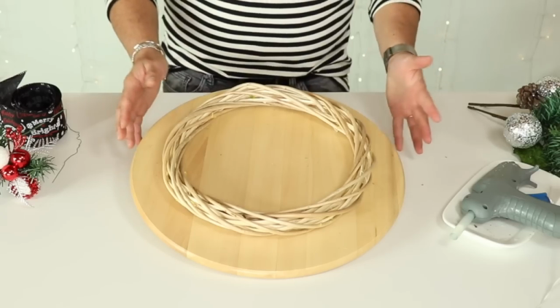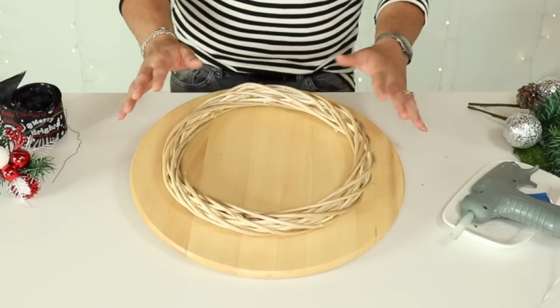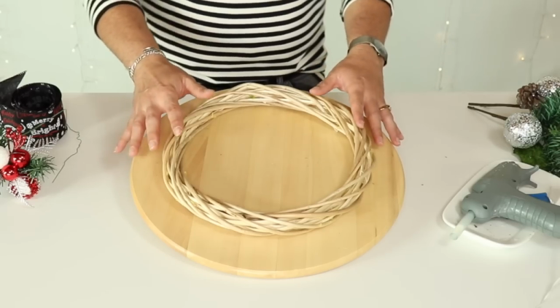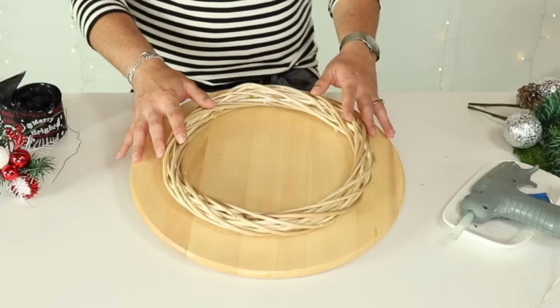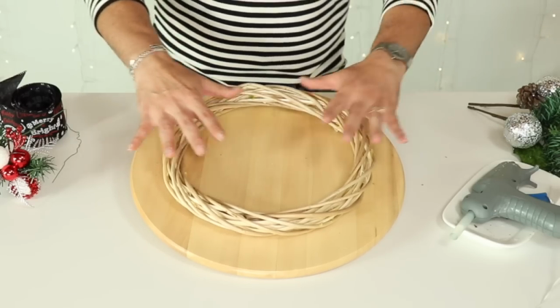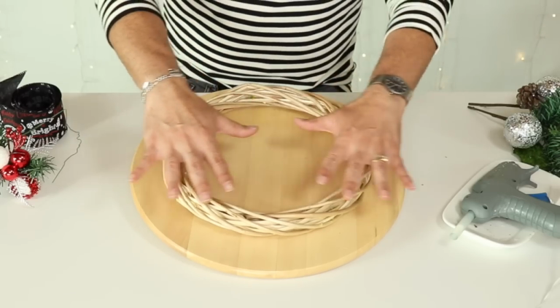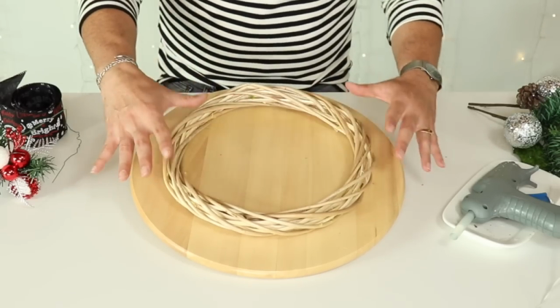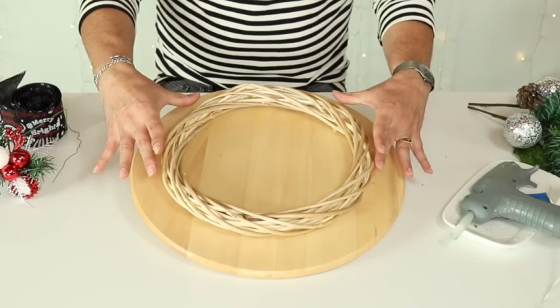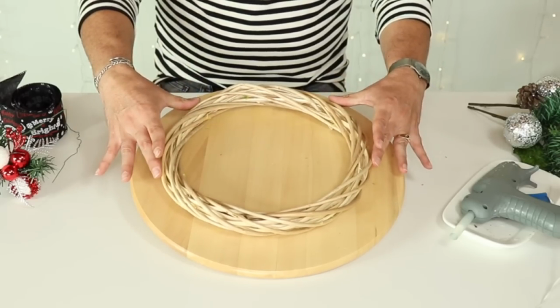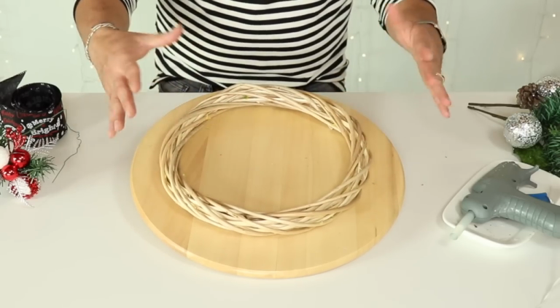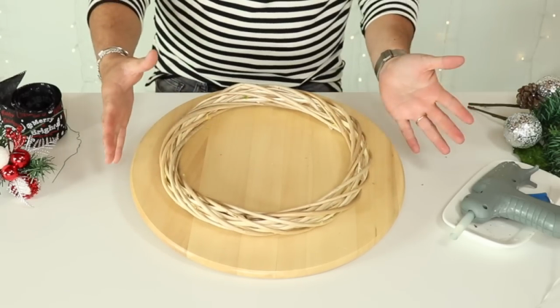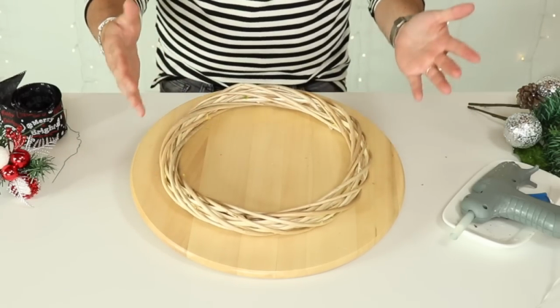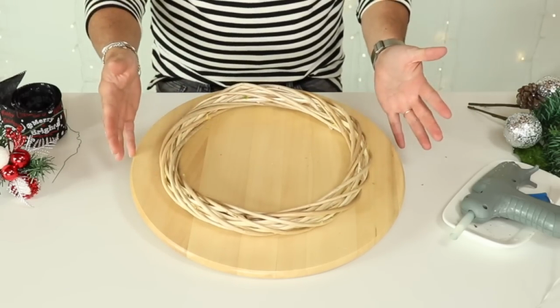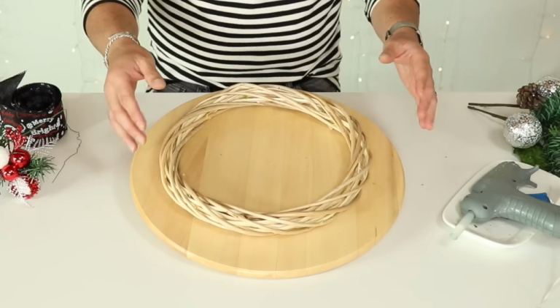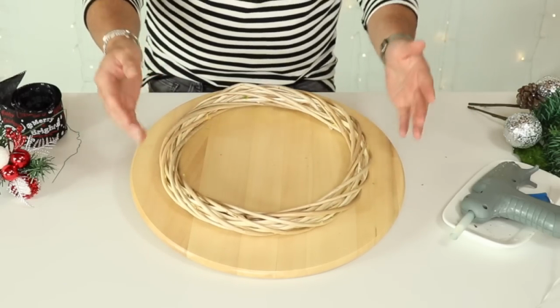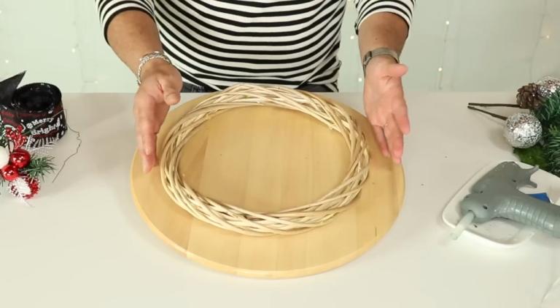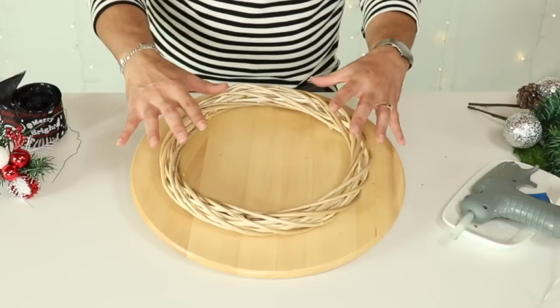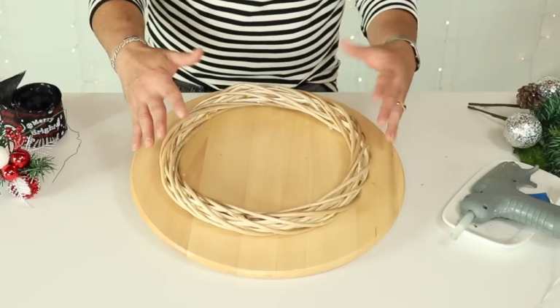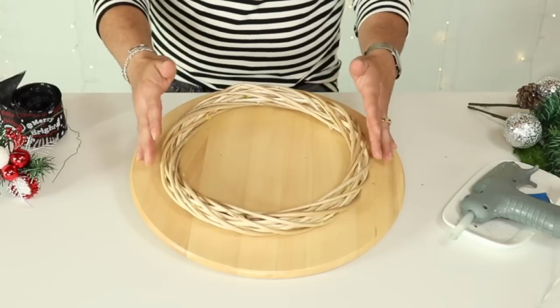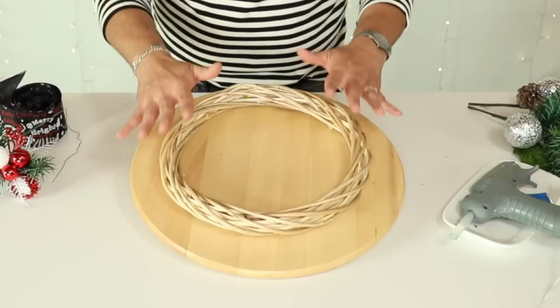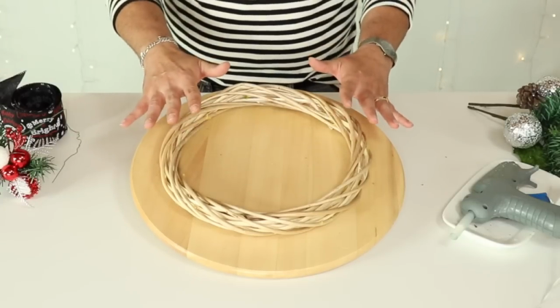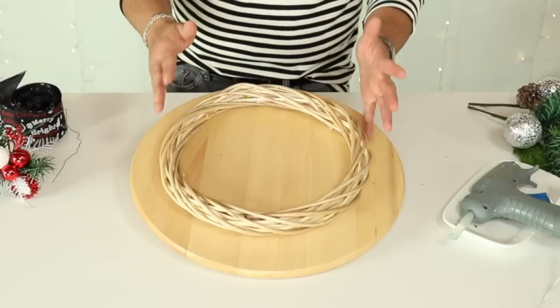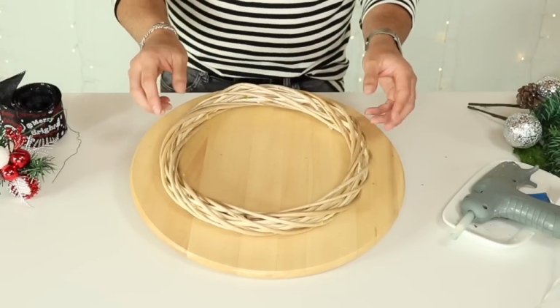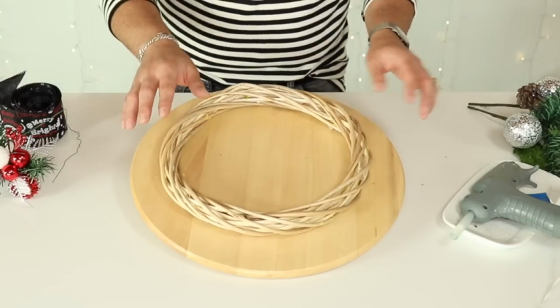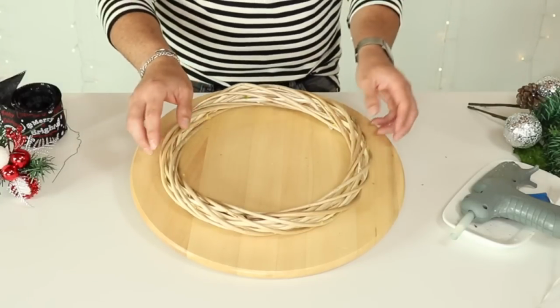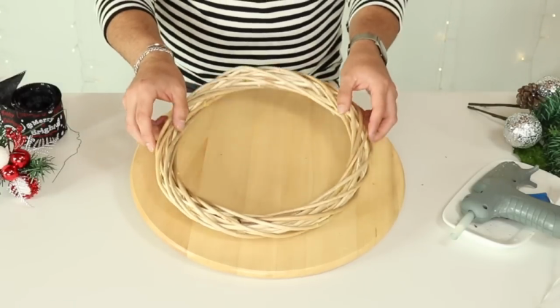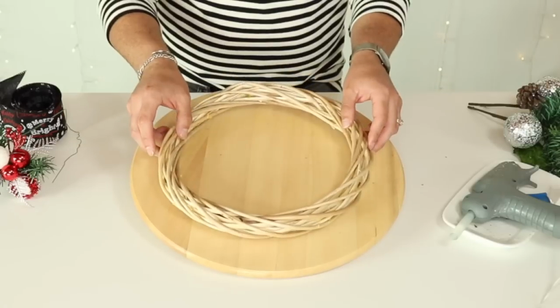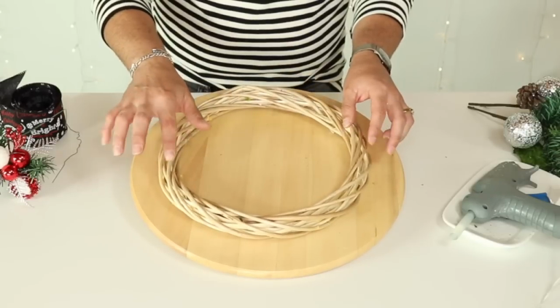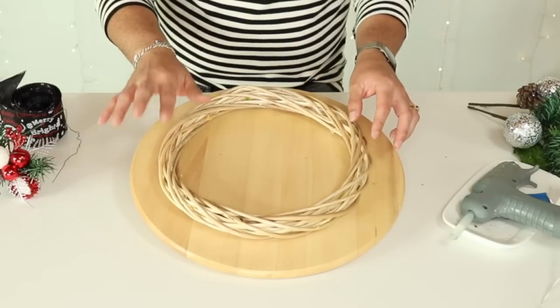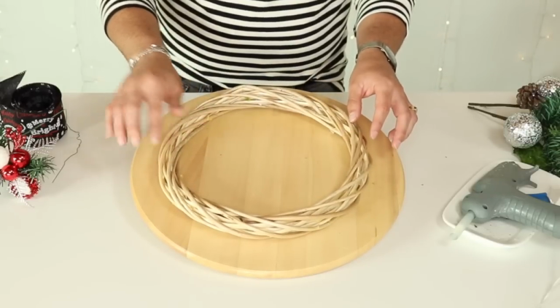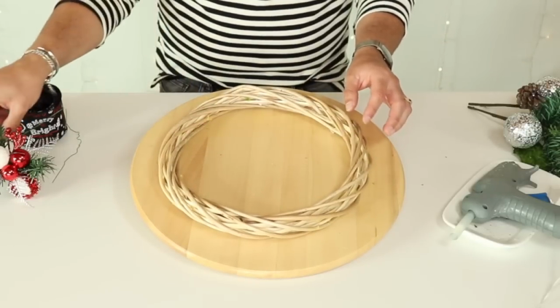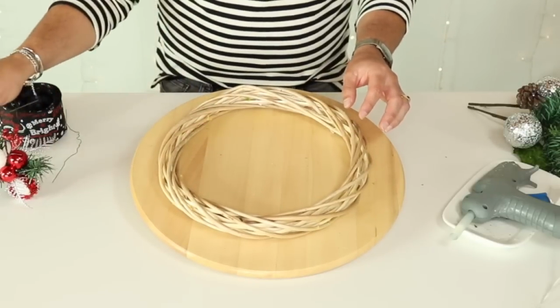For this project I'm going to show you how to create a beautiful small wreath that is perfect for a storm door, an apartment door, a window, or even the back of a chair in your home. The things we're going to need is this wreath form from the dollar store.